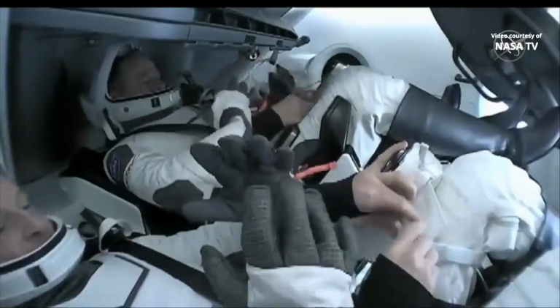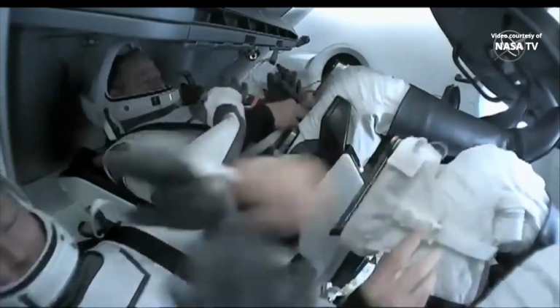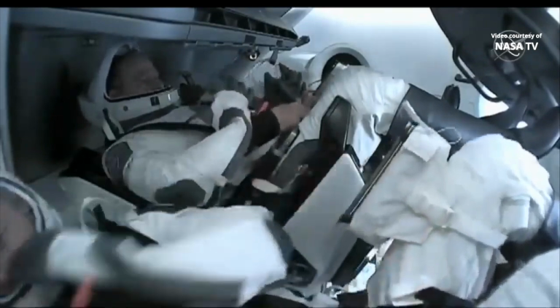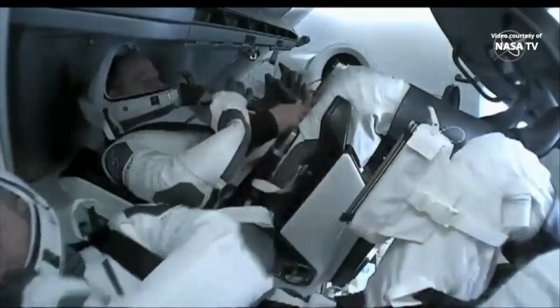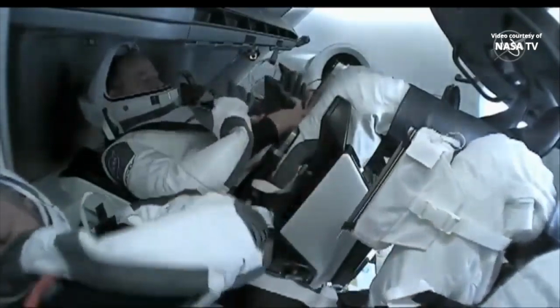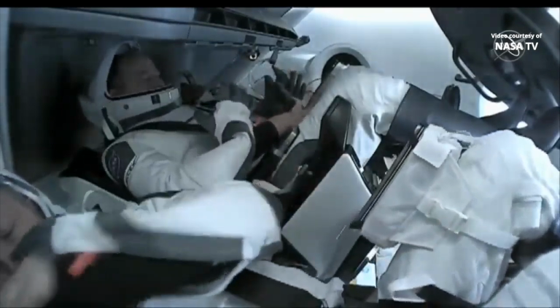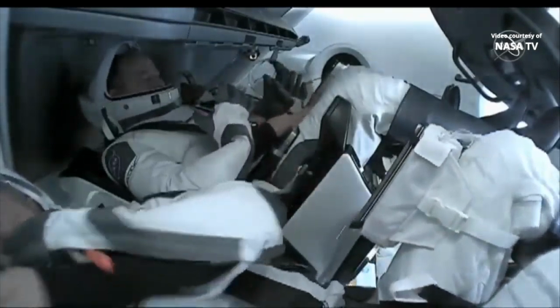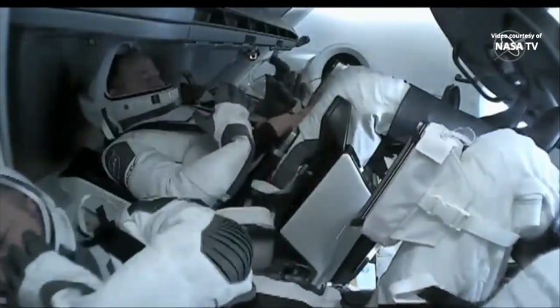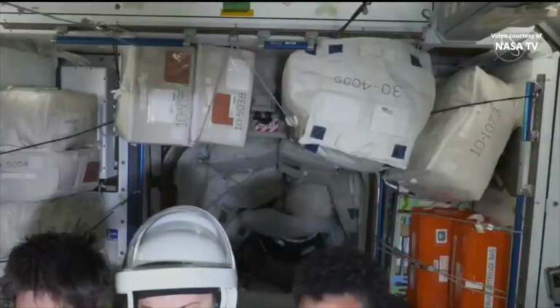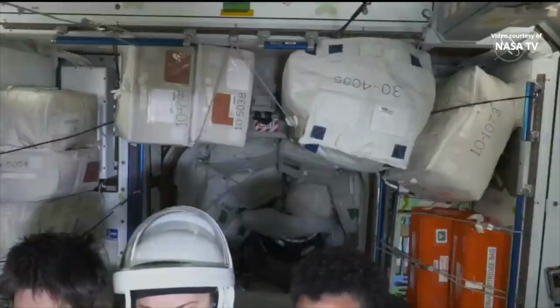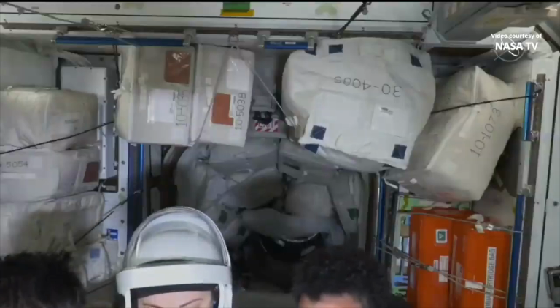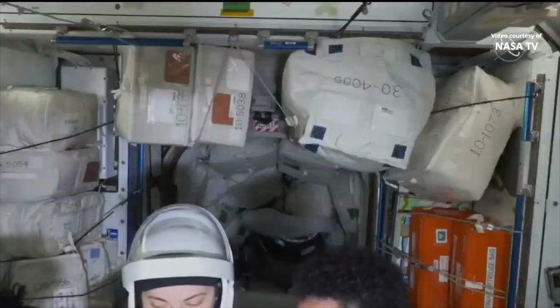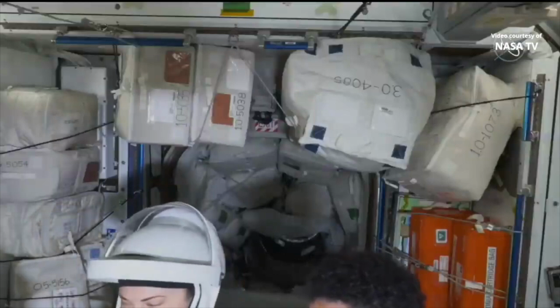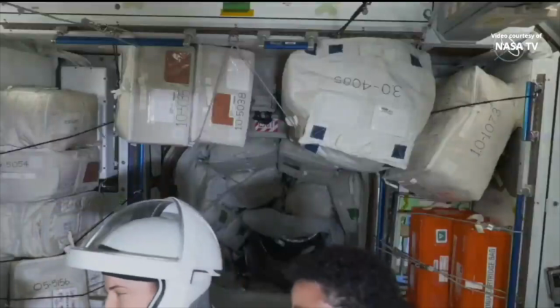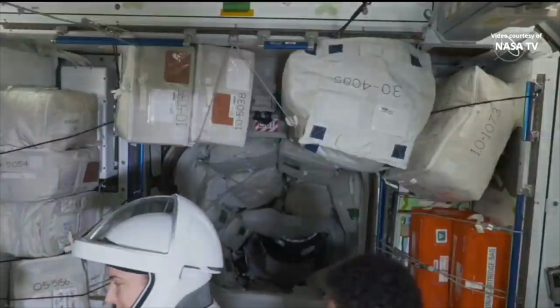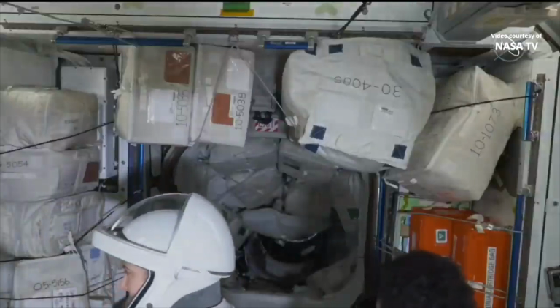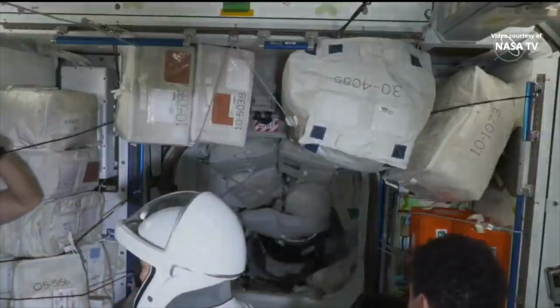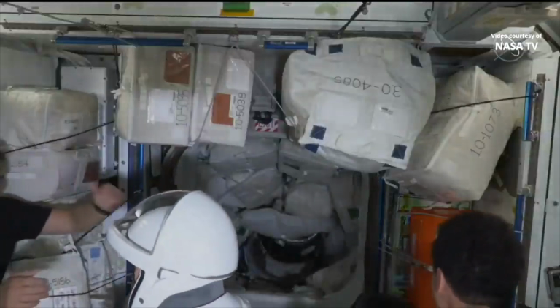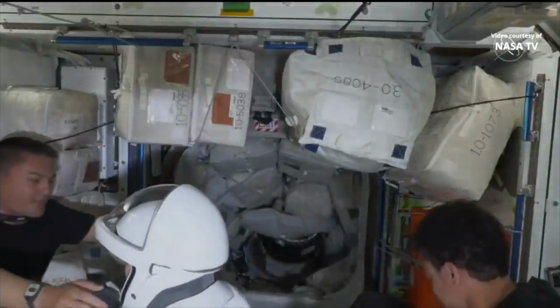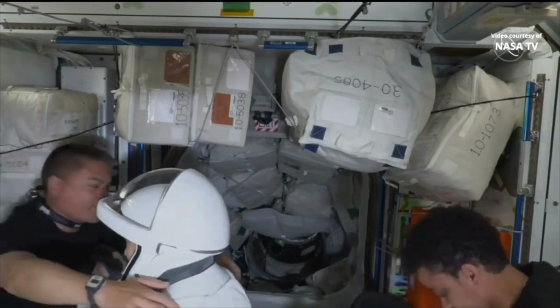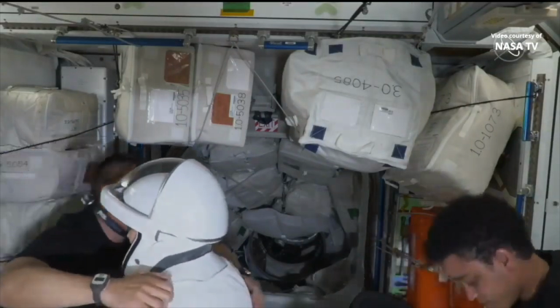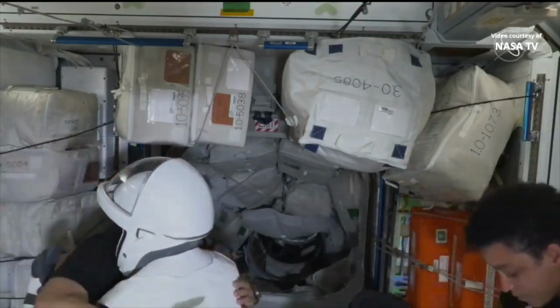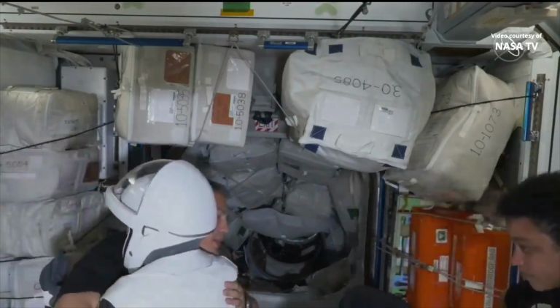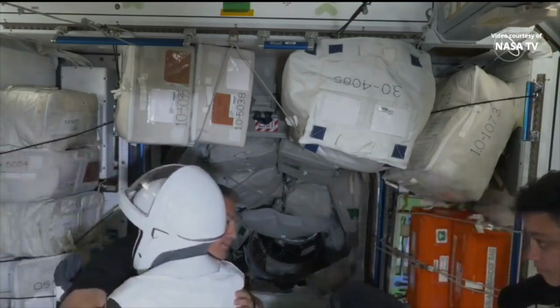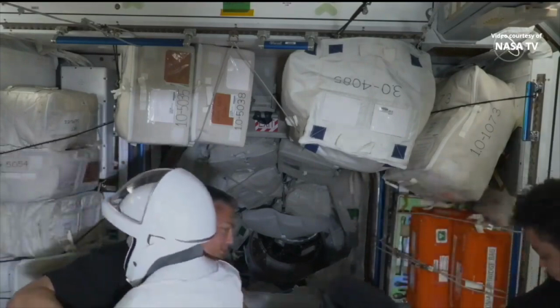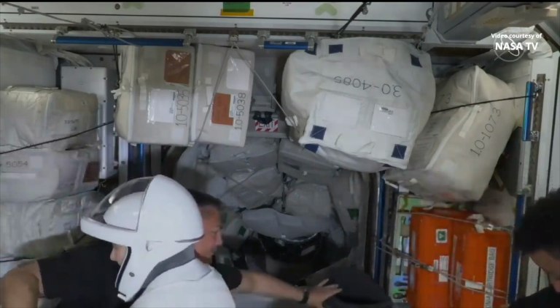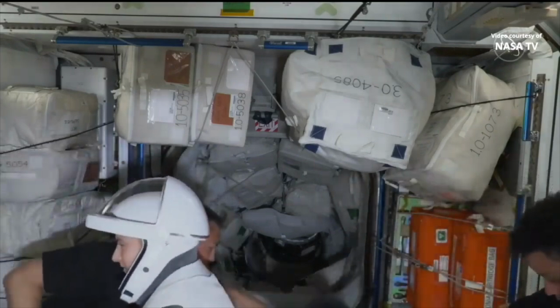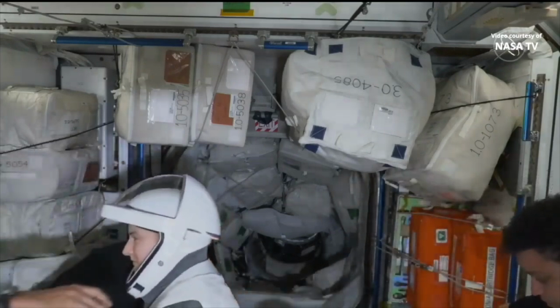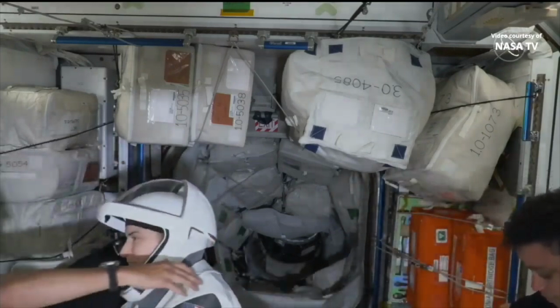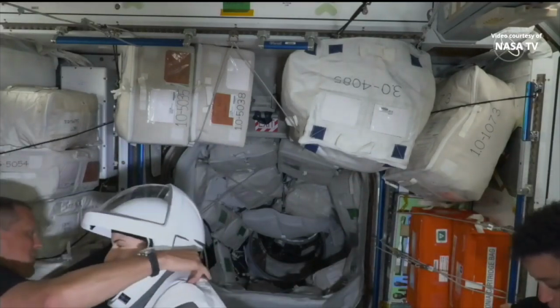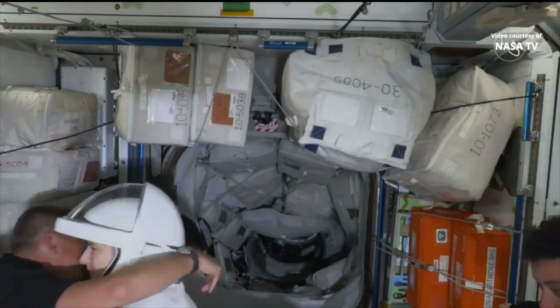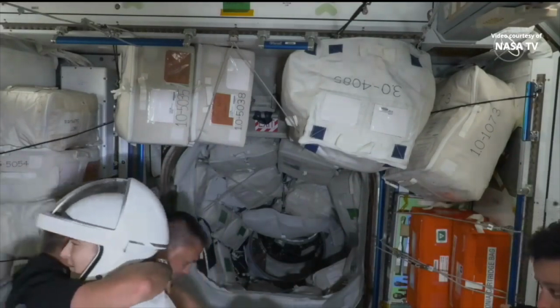Kayla Barron will be entering into the Dragon here shortly. She's just wrapping up some final goodbyes with European Space Agency astronaut Samantha Christofredi, NASA astronaut Jessica Watkins, as well as NASA astronaut Kjell Lindgren.